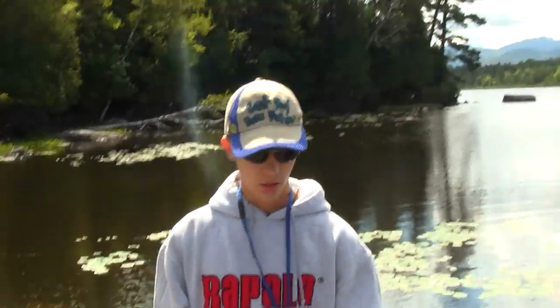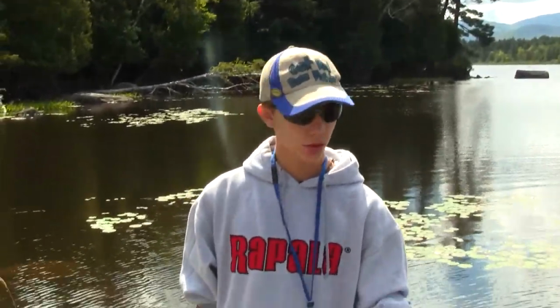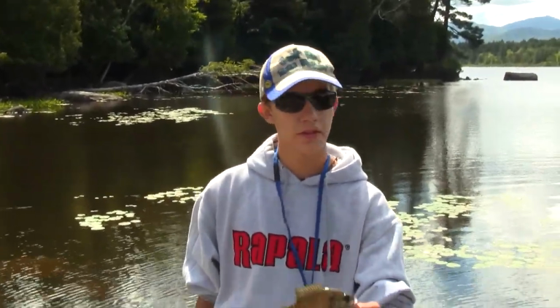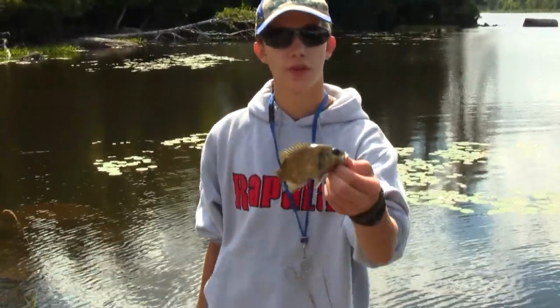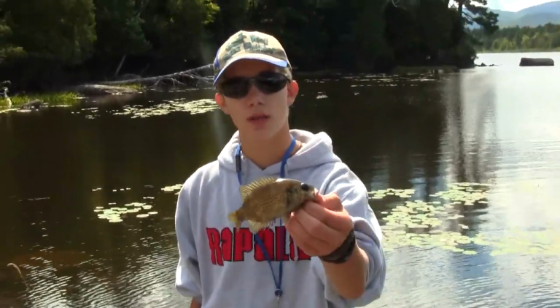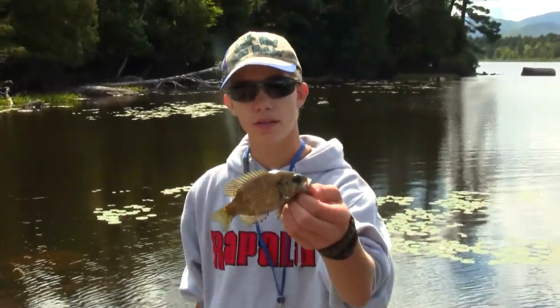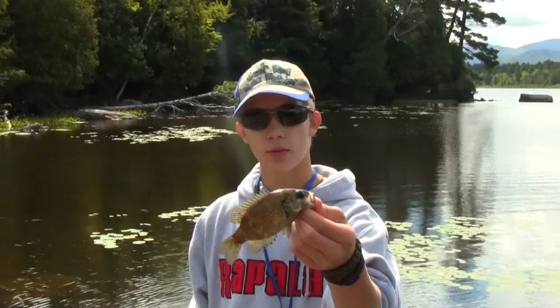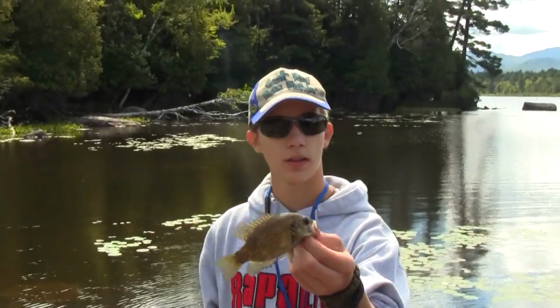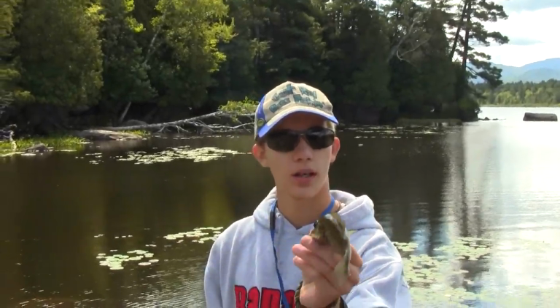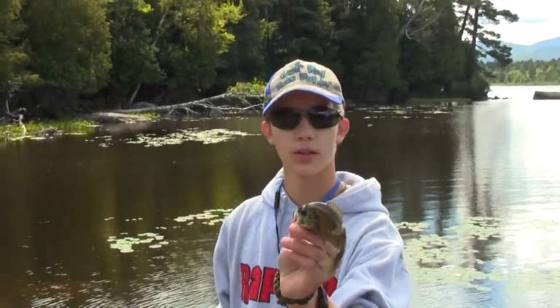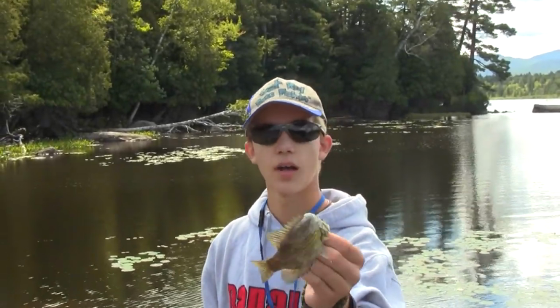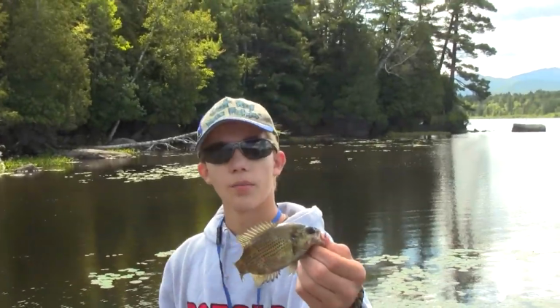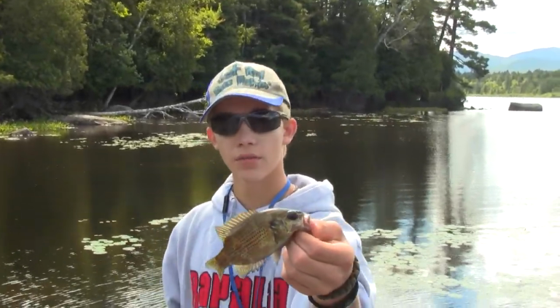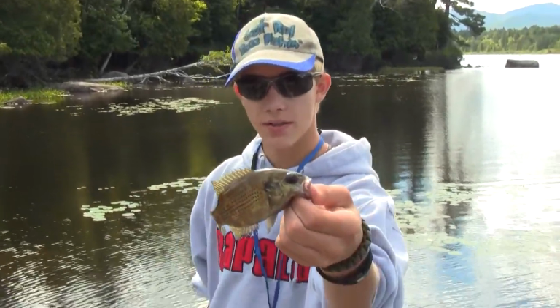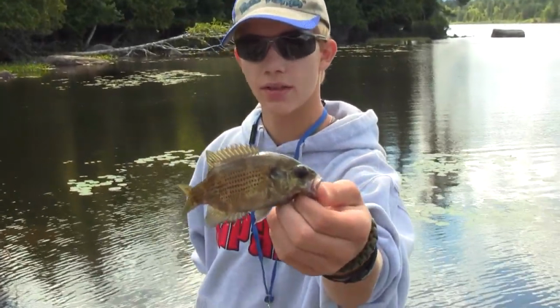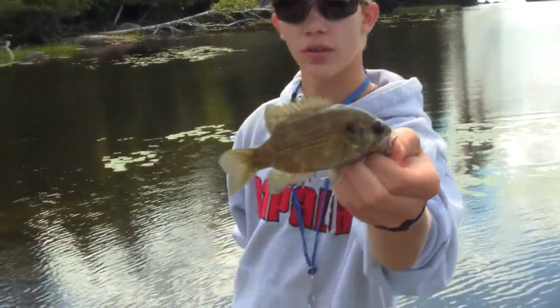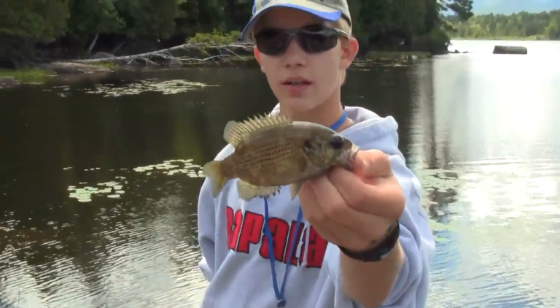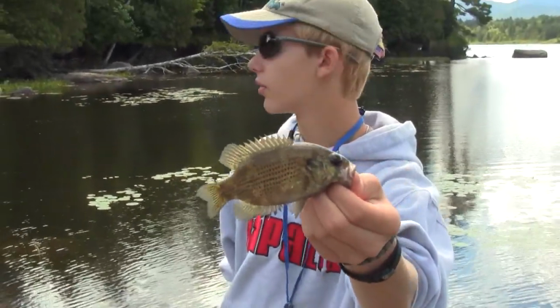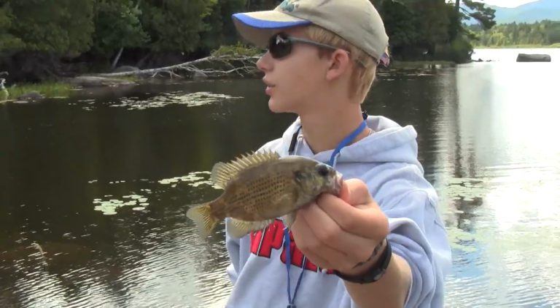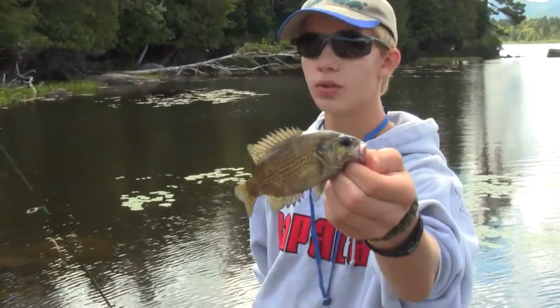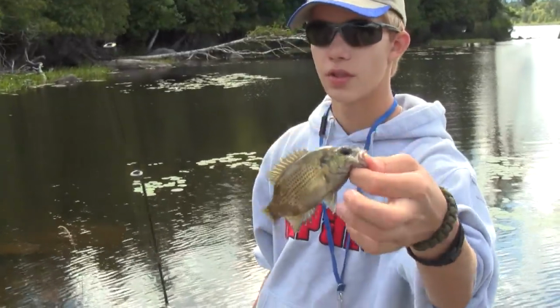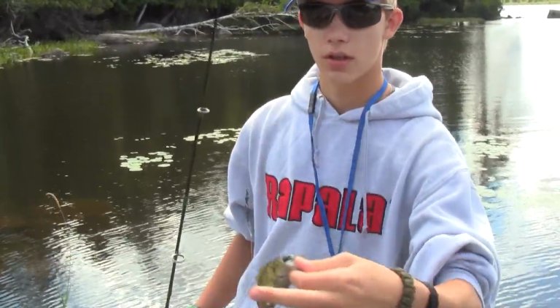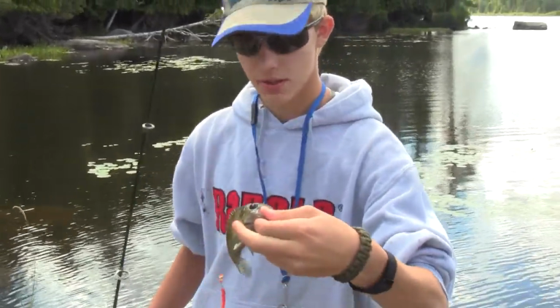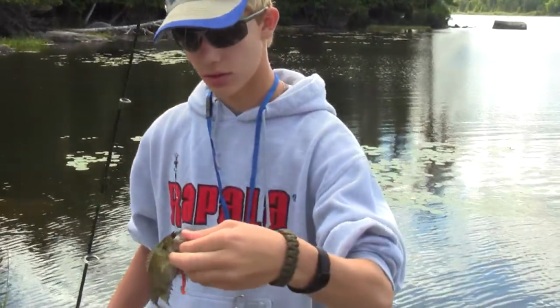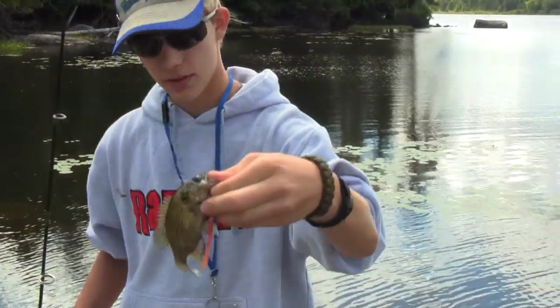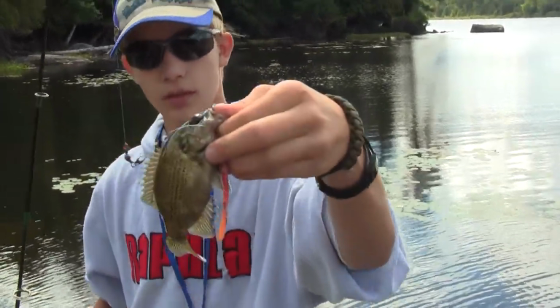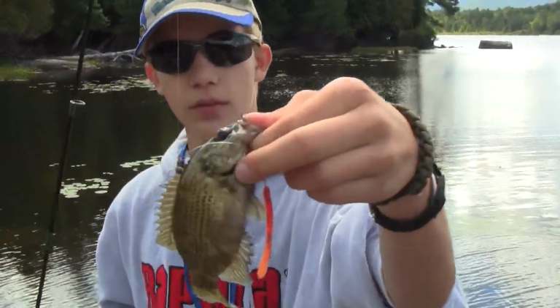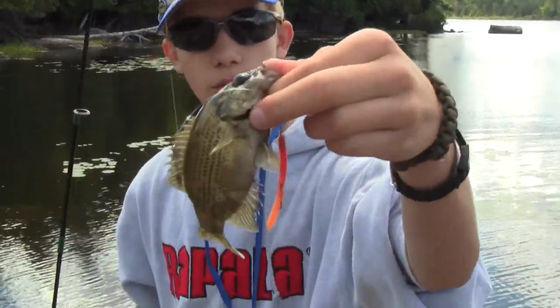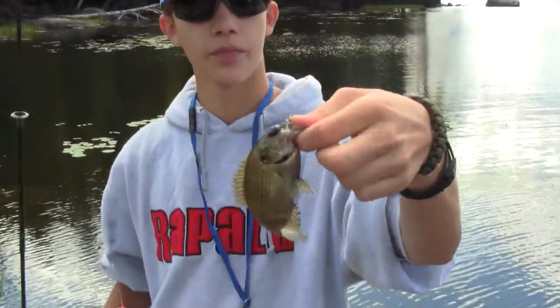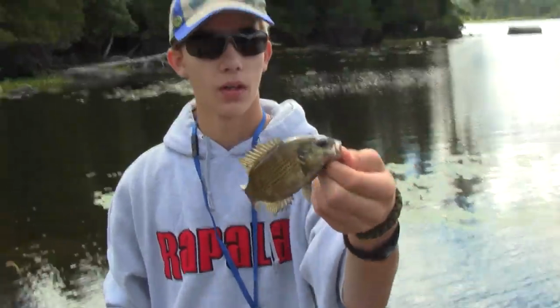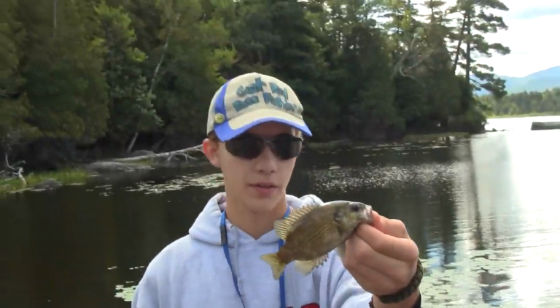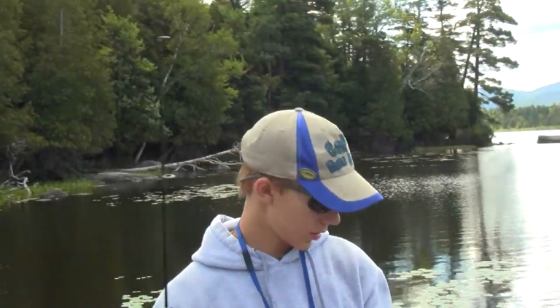Alright, so this is our first rock bass on camera, I believe. But look at the red eyes and the short little tail — little stub dudes. Same thing I caught the bass on, little worm. Alright, let's get through this.